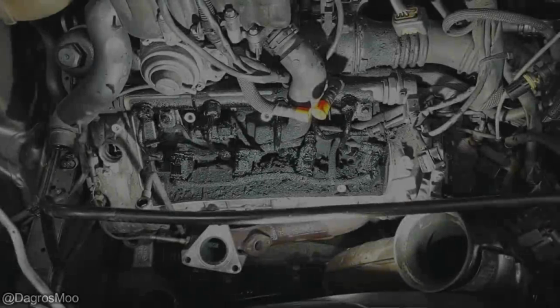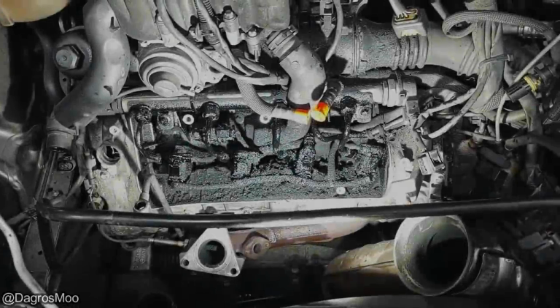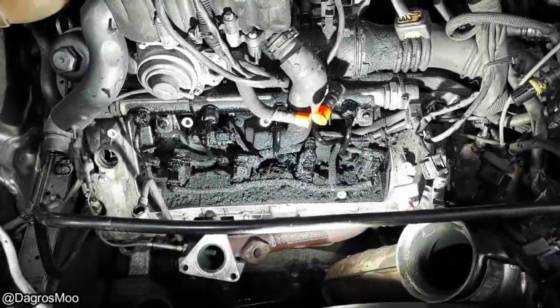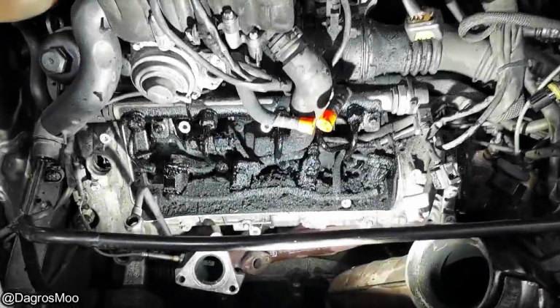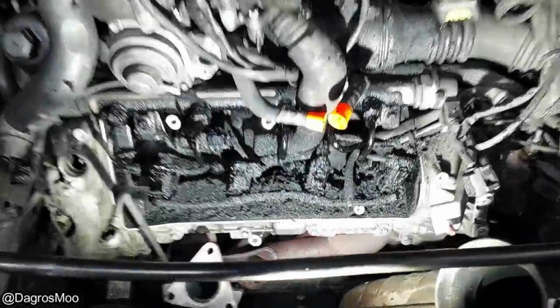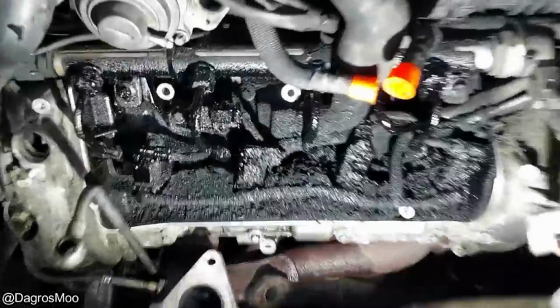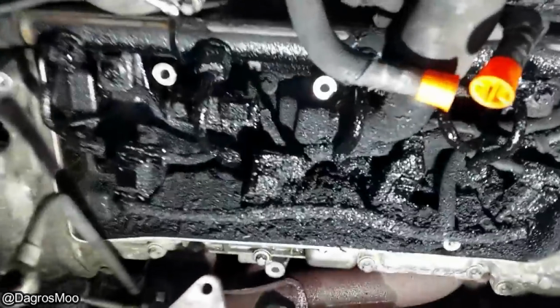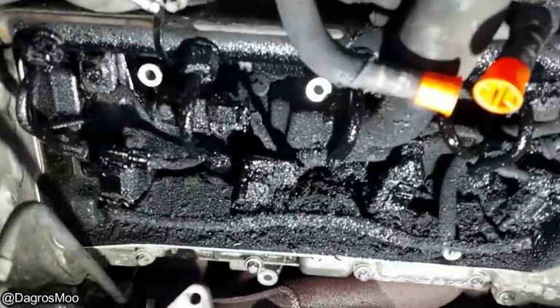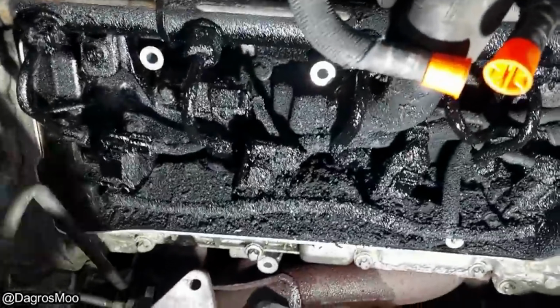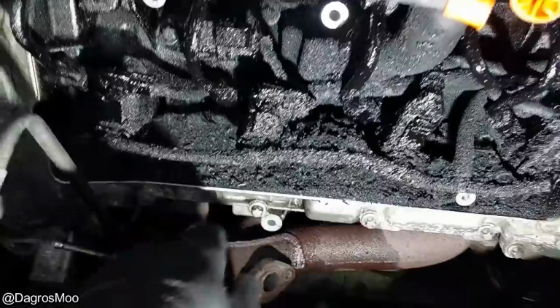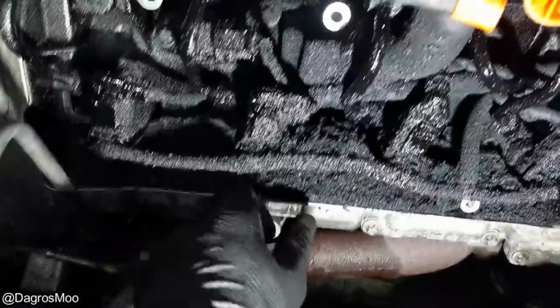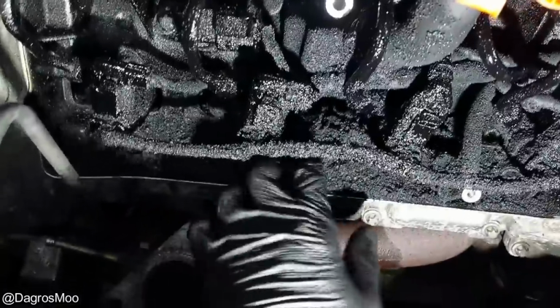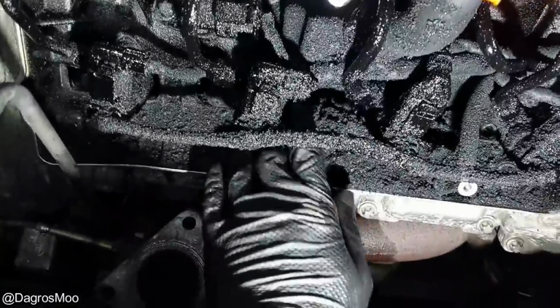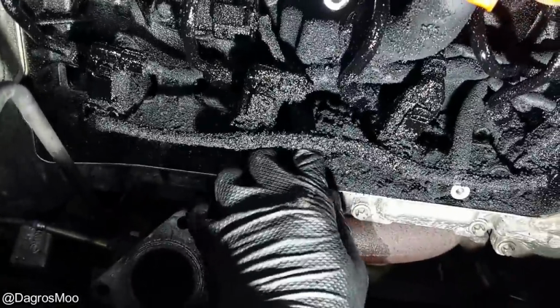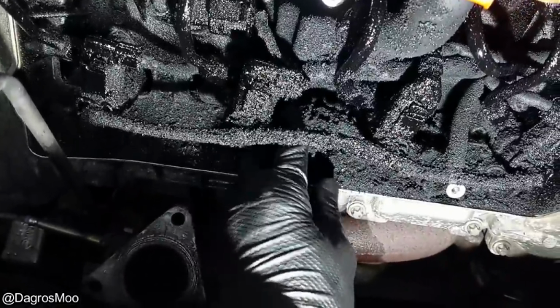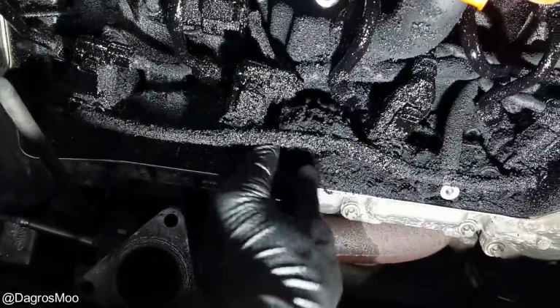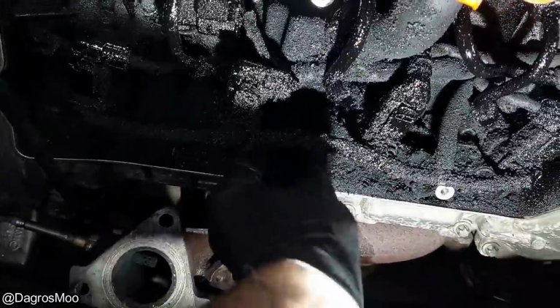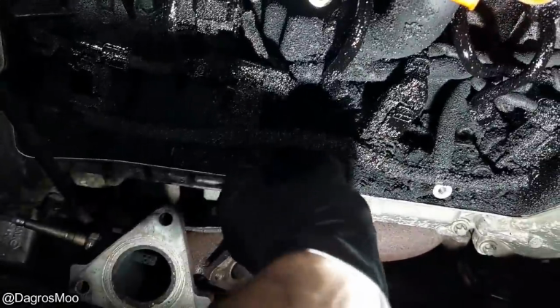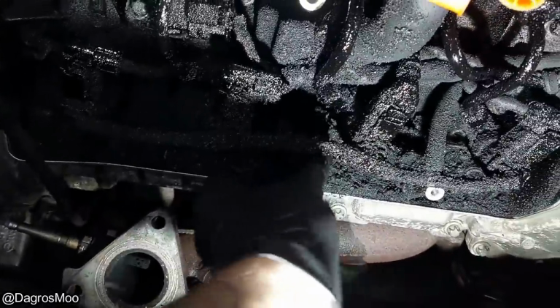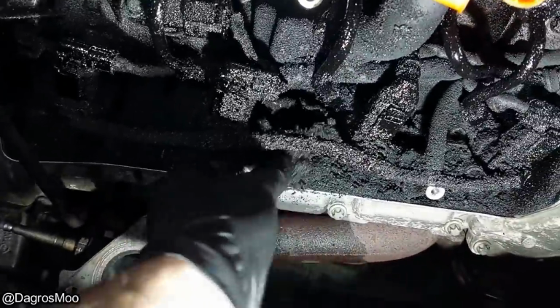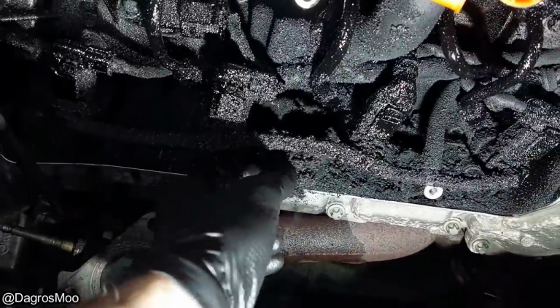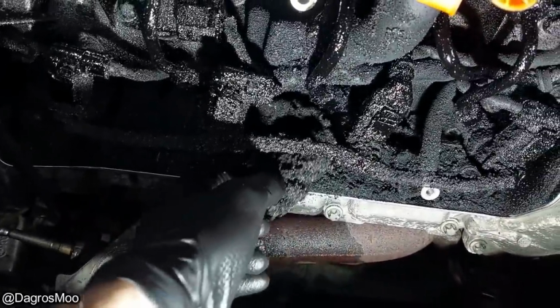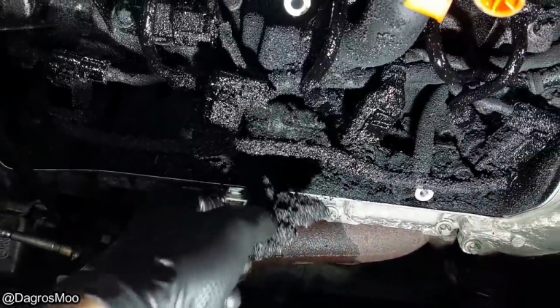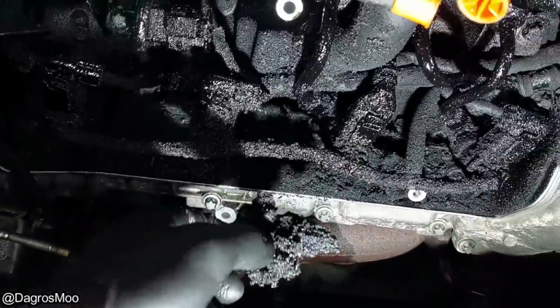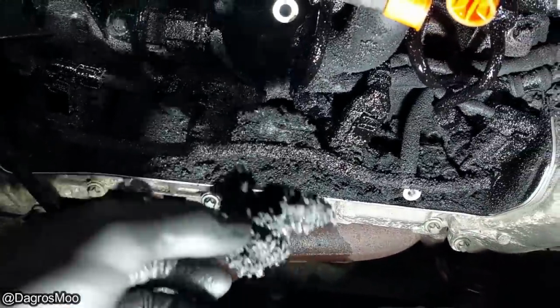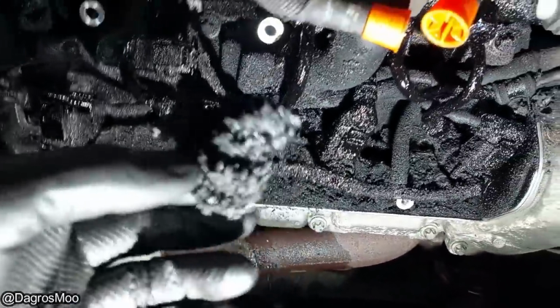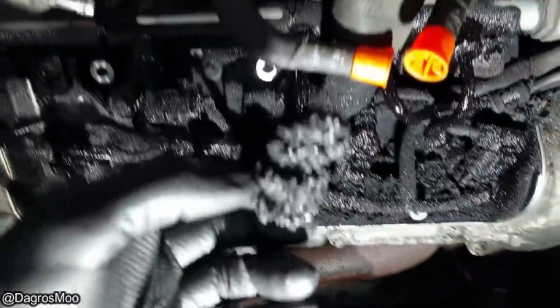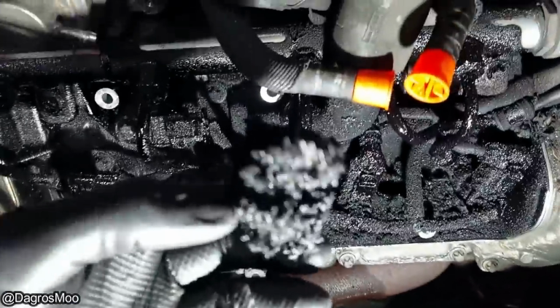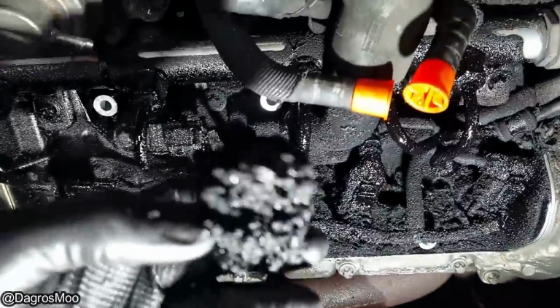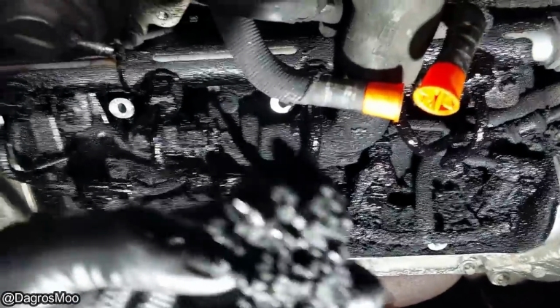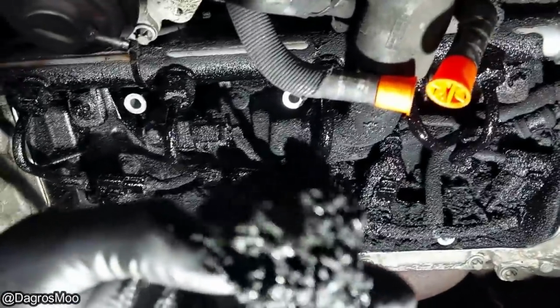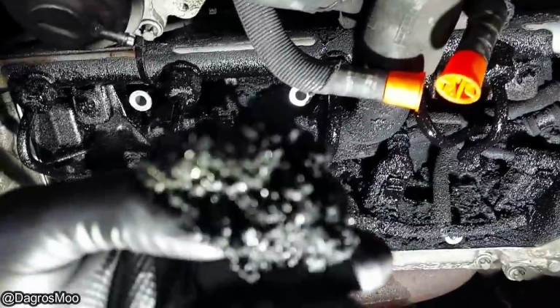This vehicle came in because the customer could smell a bit of diesel fuel coming from the engine compartment. The mechanic found the fuel injector washers to be worn out, which caused all of this carbon buildup.